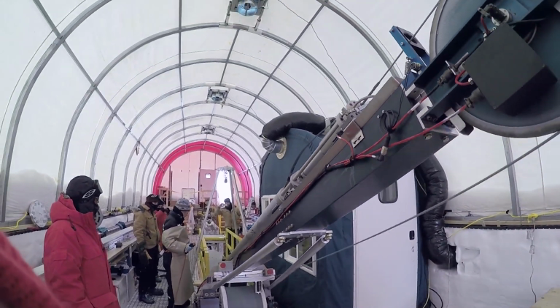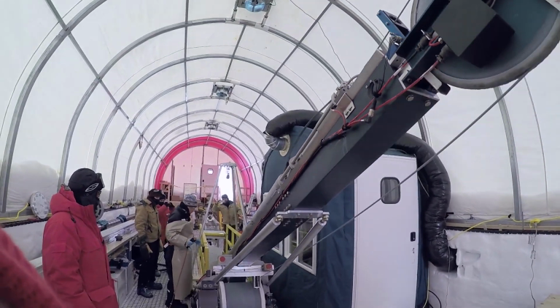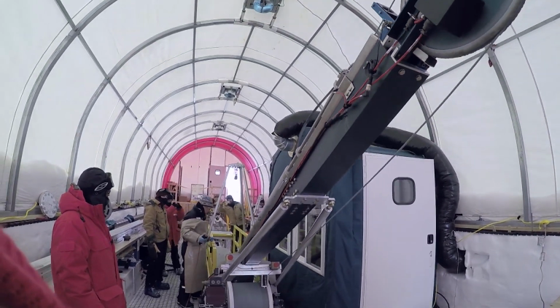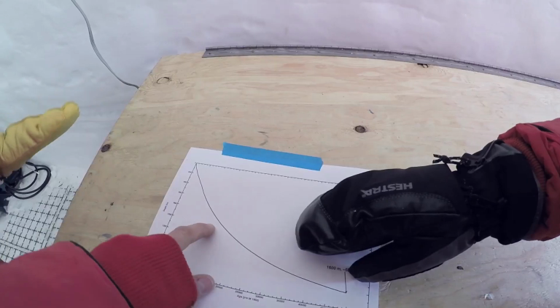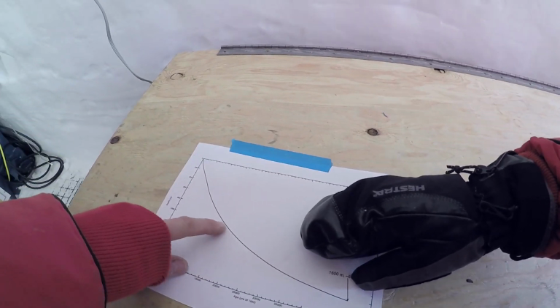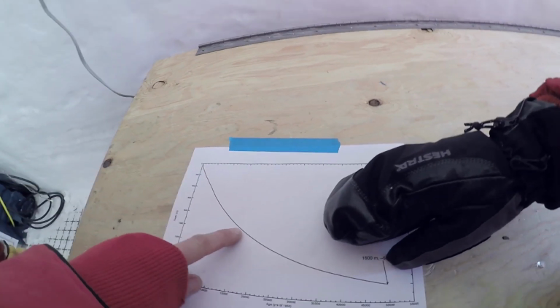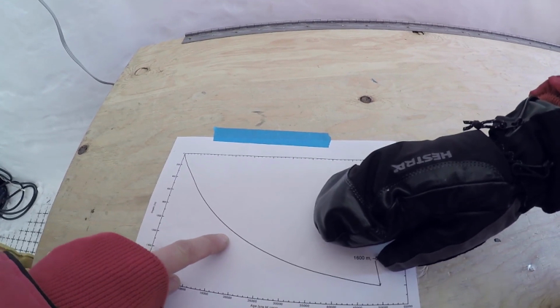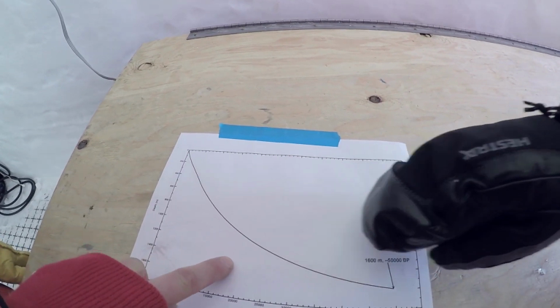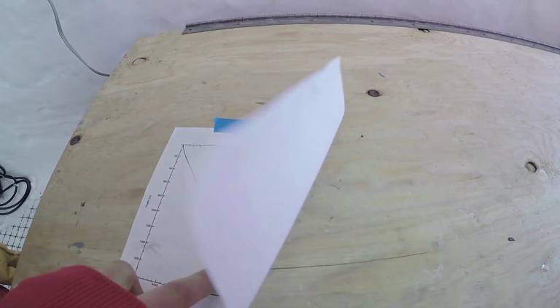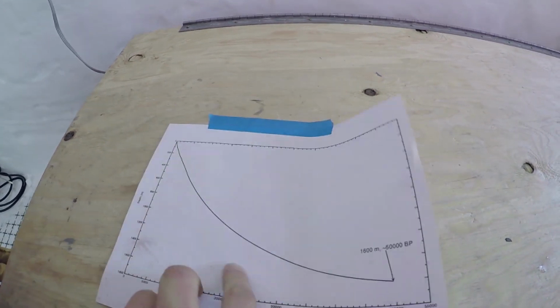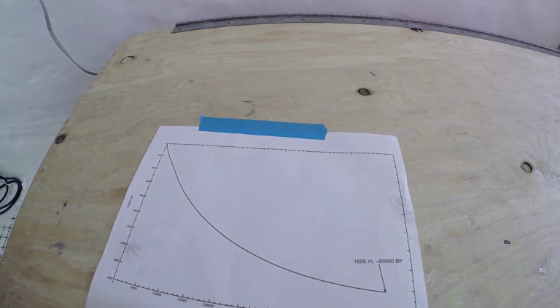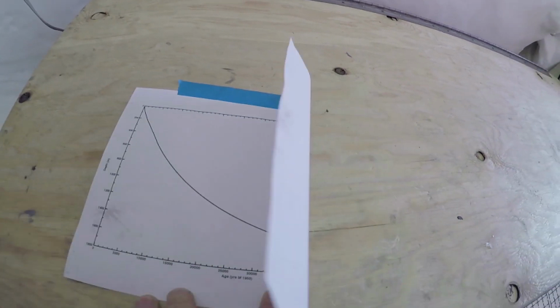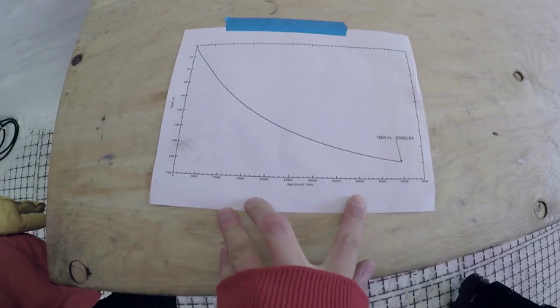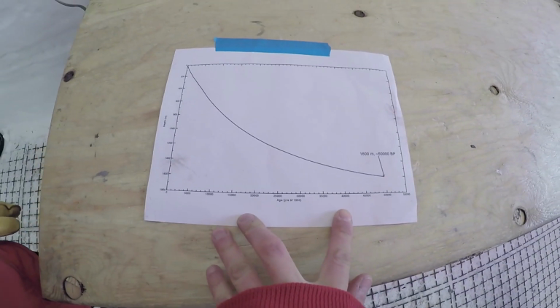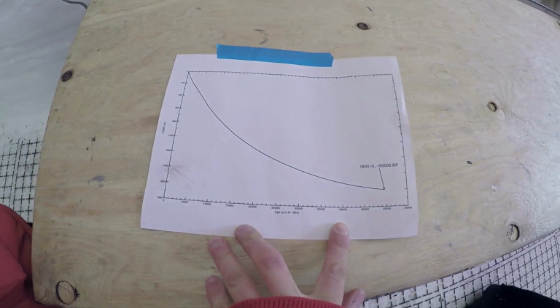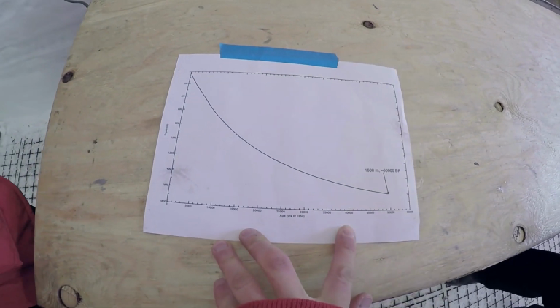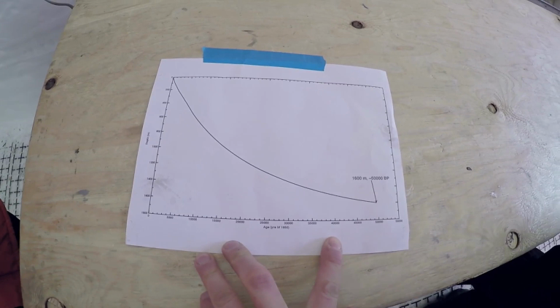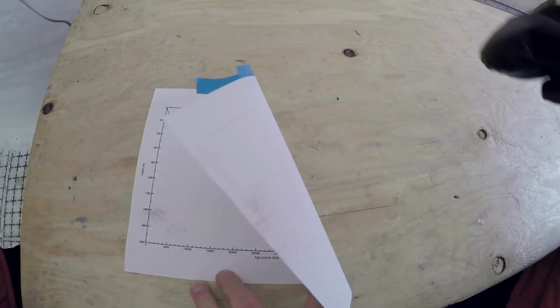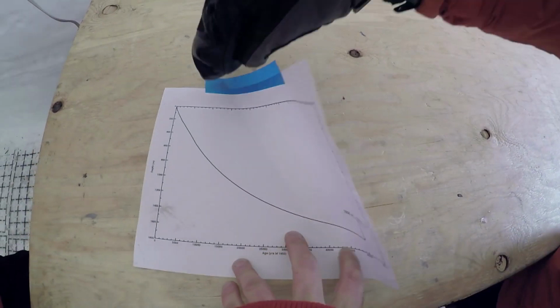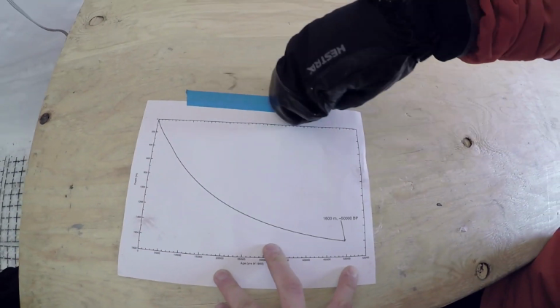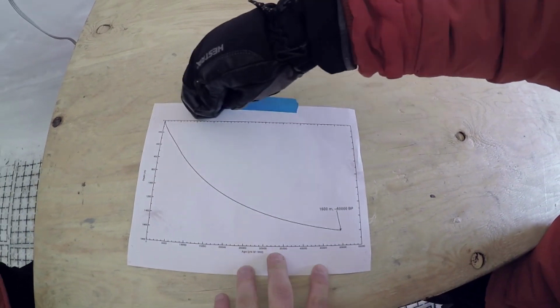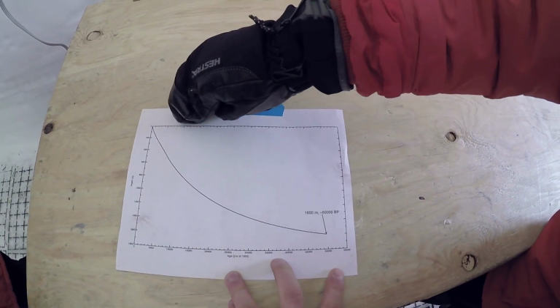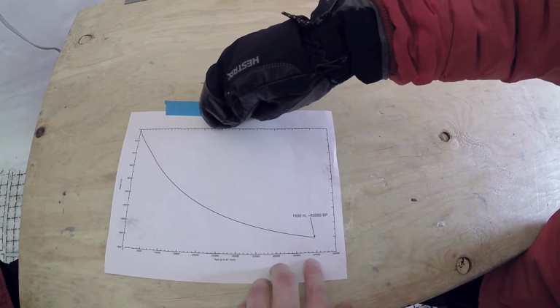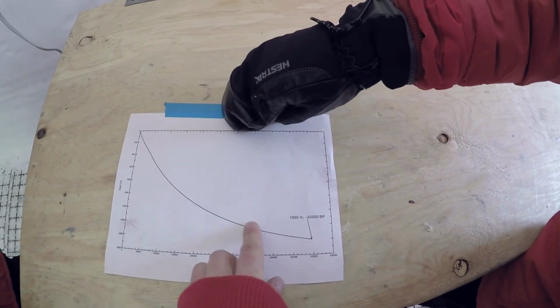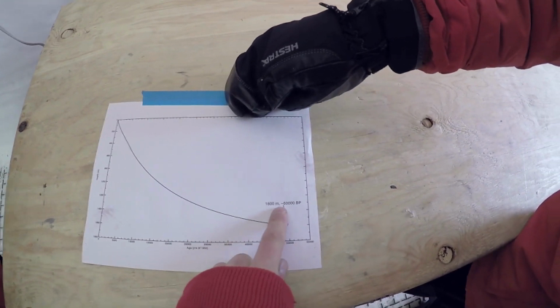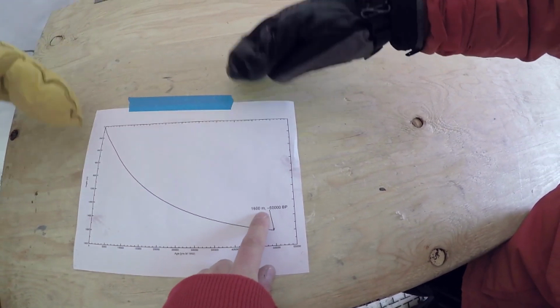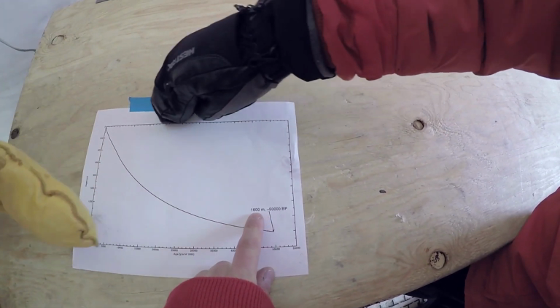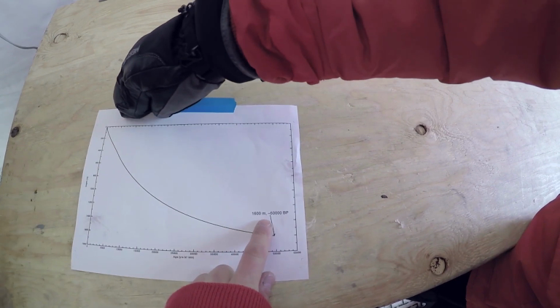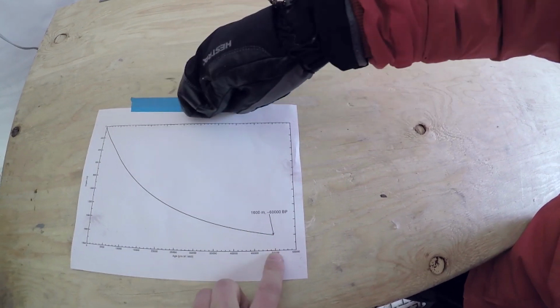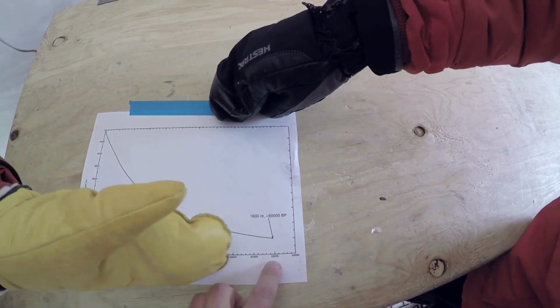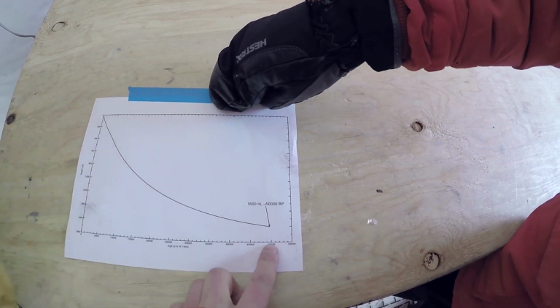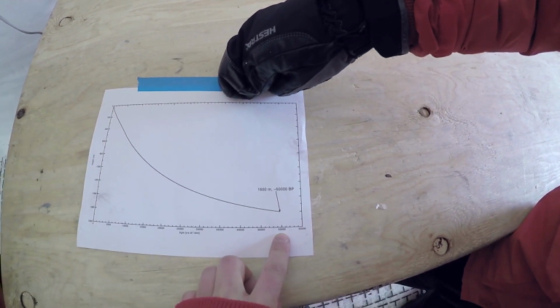So we just drilled 1,100 meters, which means a little short of 20,000 years old. And it's super exponential — as you go to 1,600 meters, it's 50,000 years old. Pretty cool, that's pretty amazing.